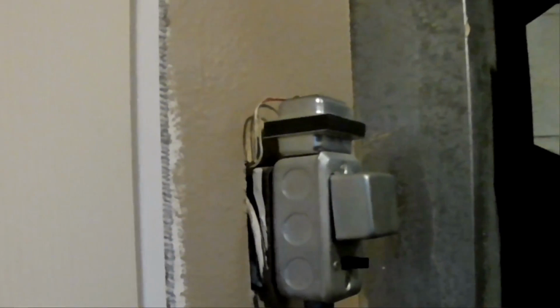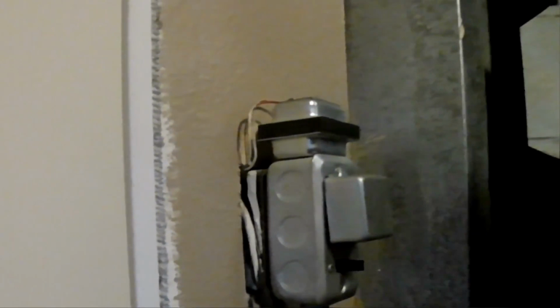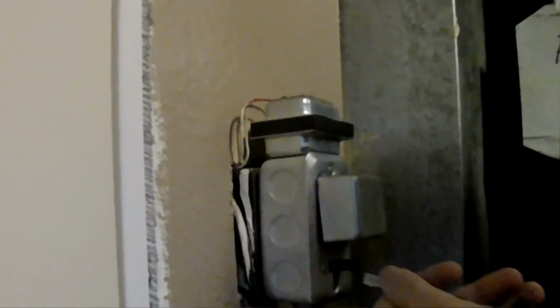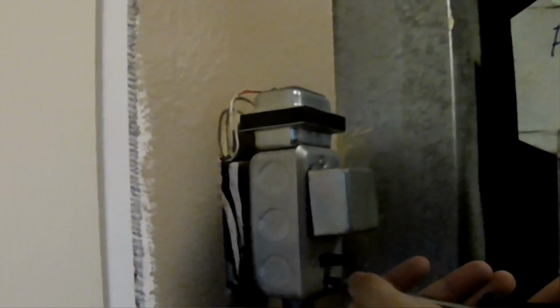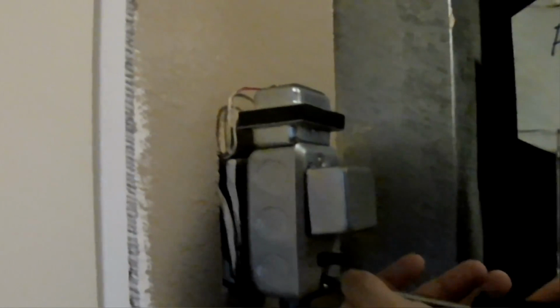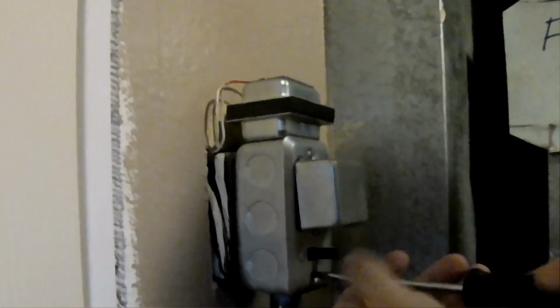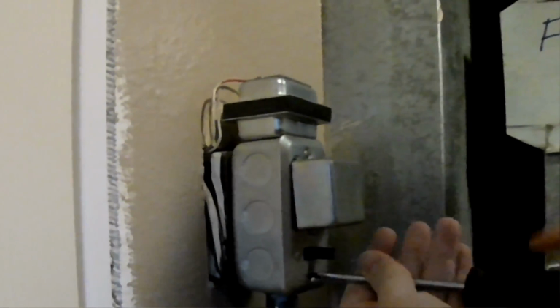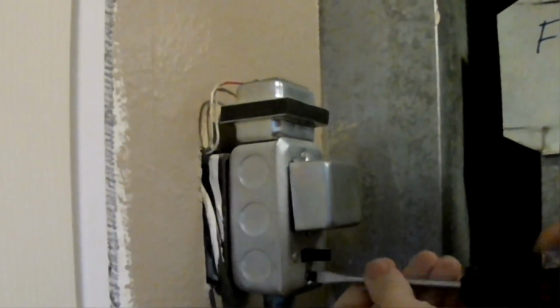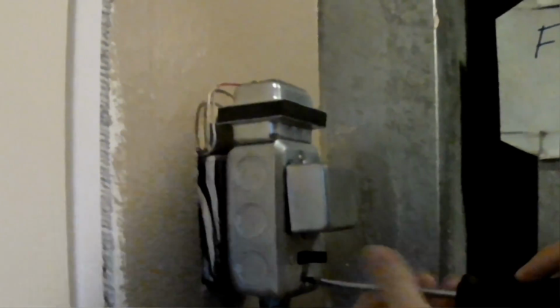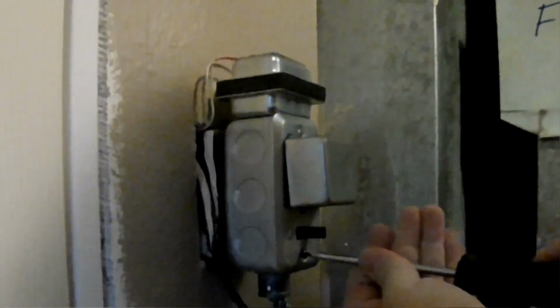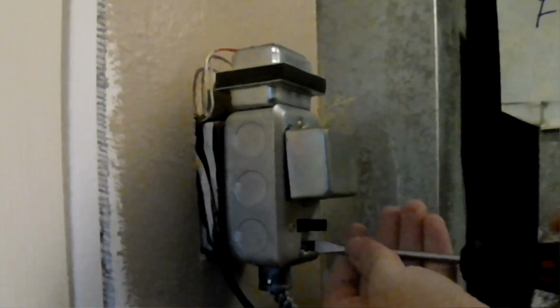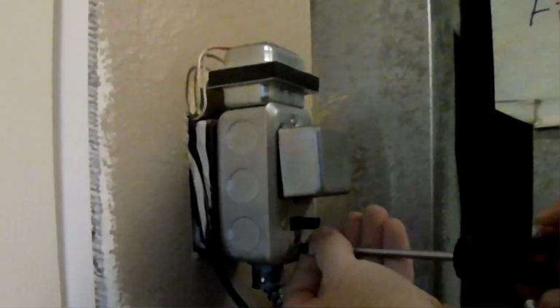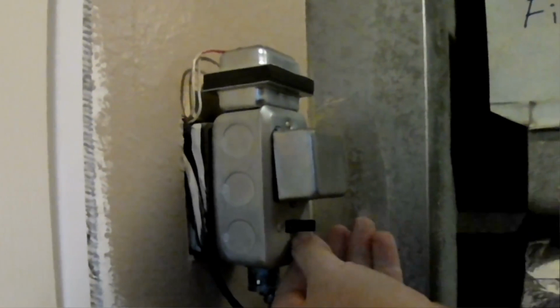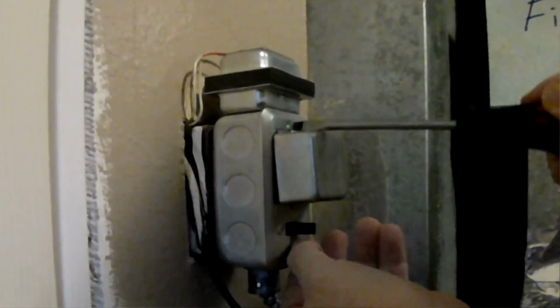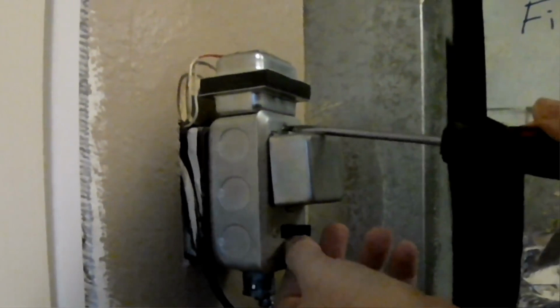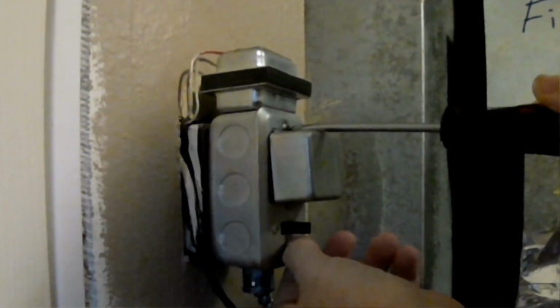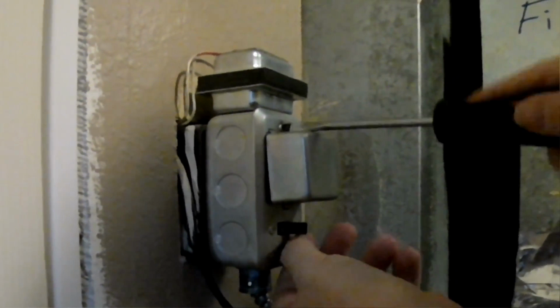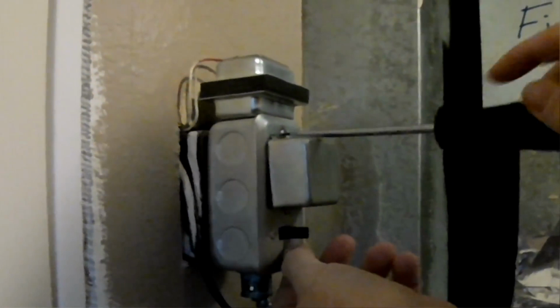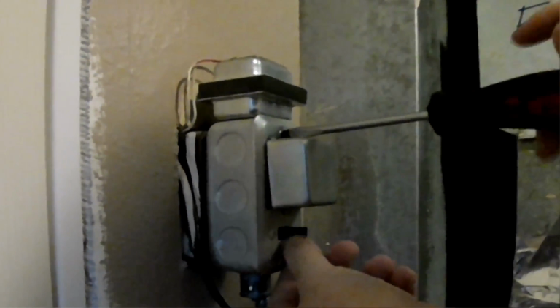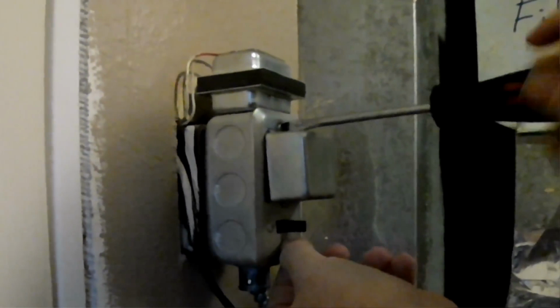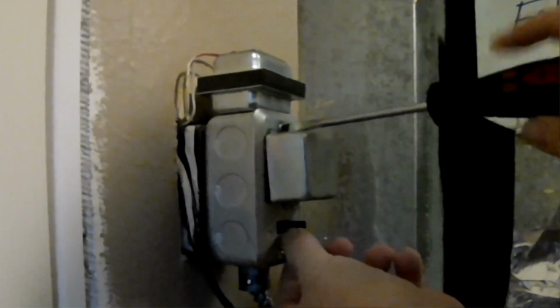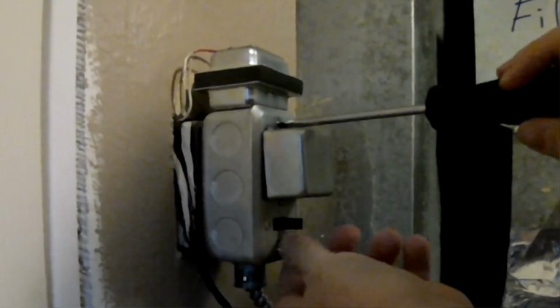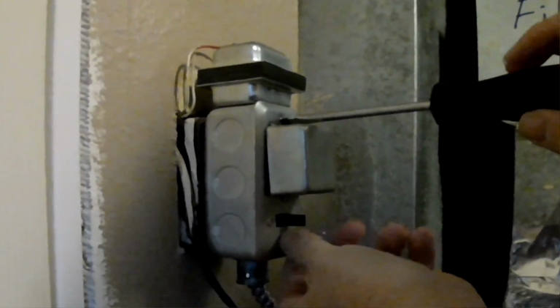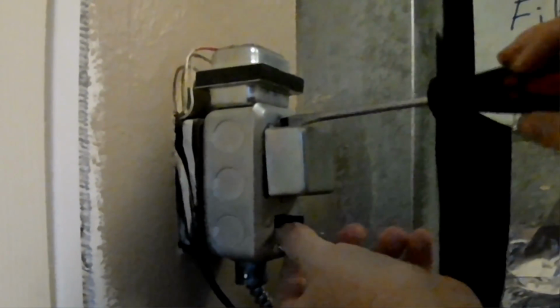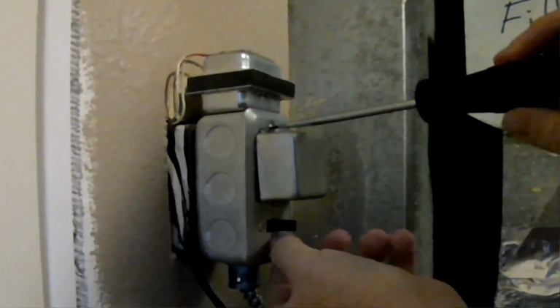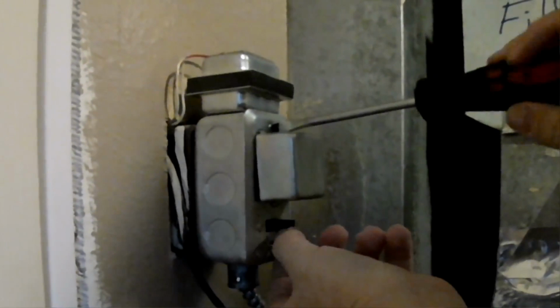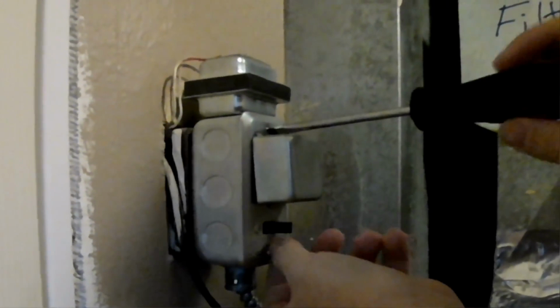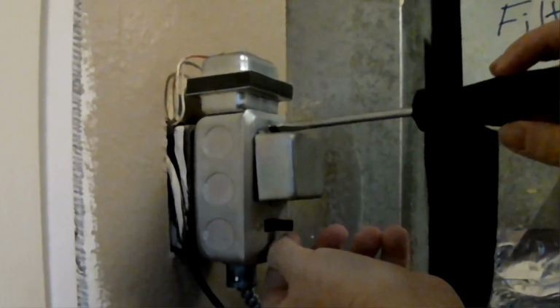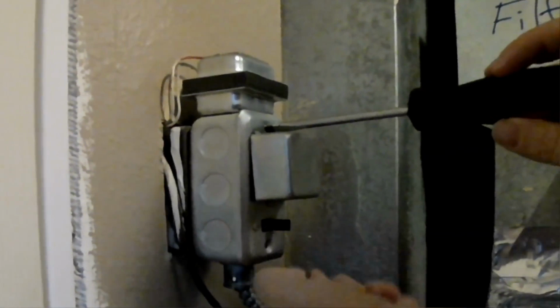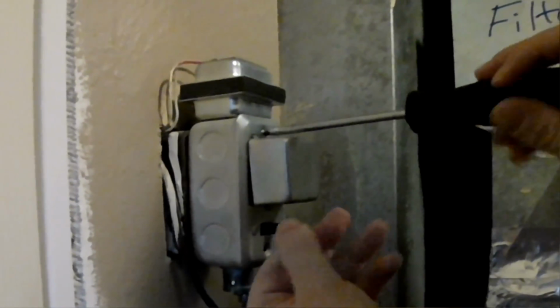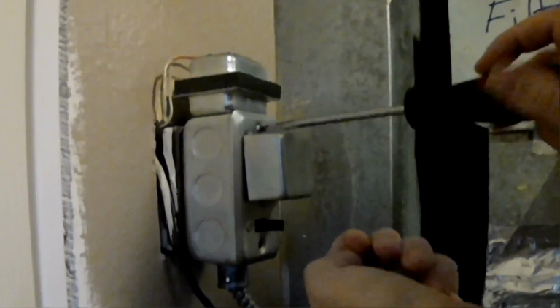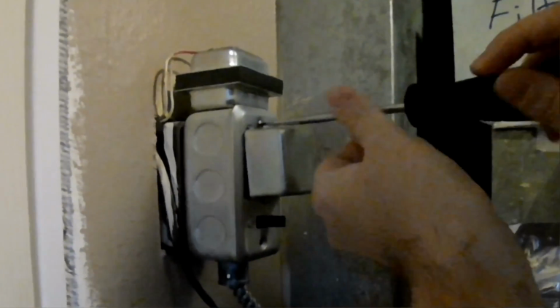This is electronic ignition, so it doesn't actually have a pilot leg. So when I do this, it's not going to disconnect the pilot — I'm not making it so you have to go and reignite it later.